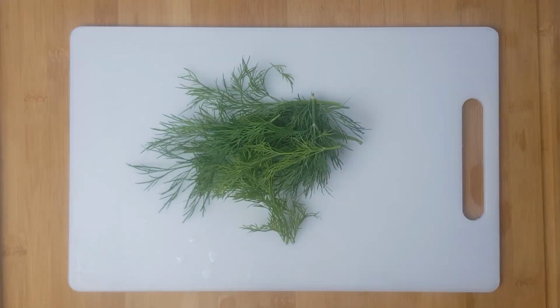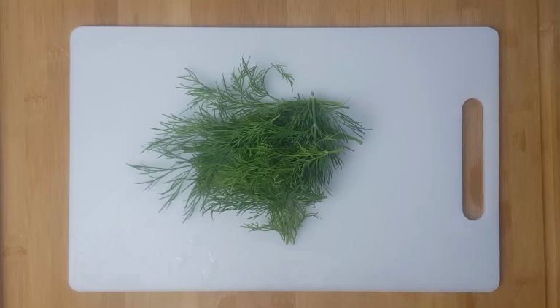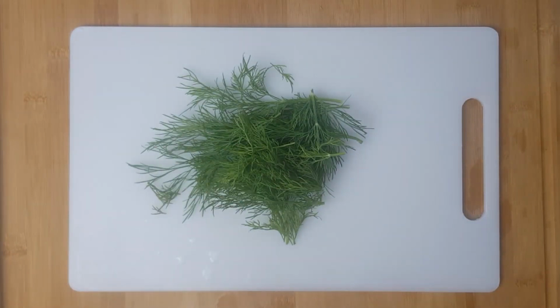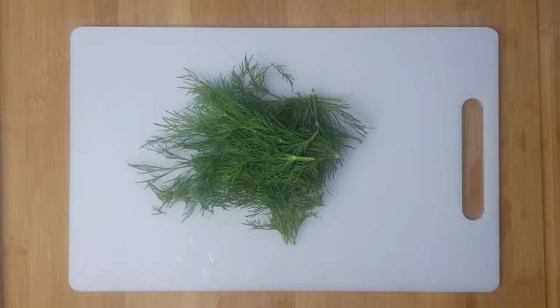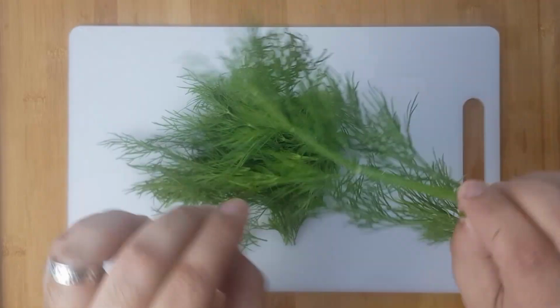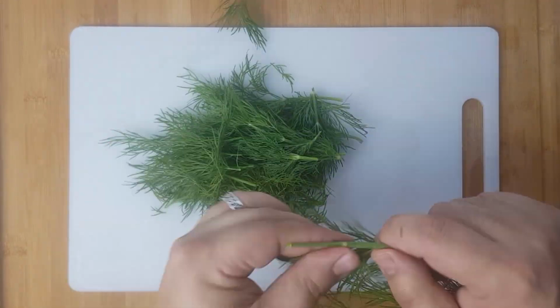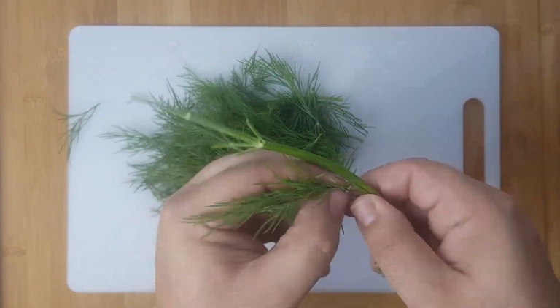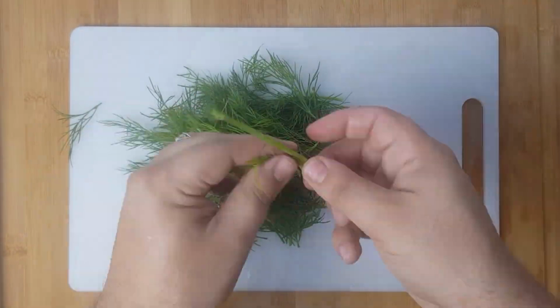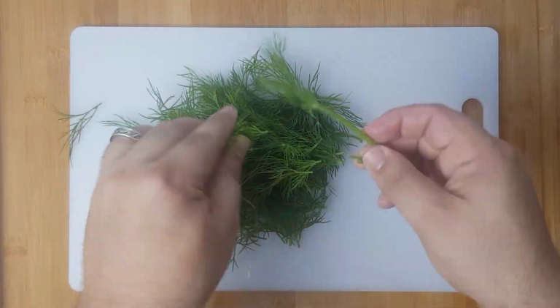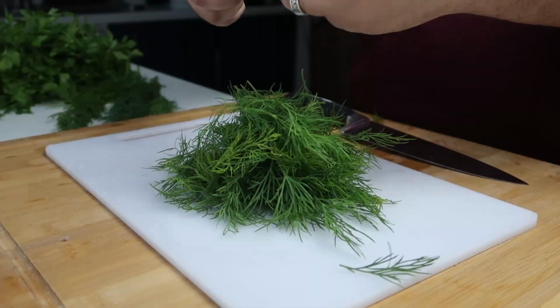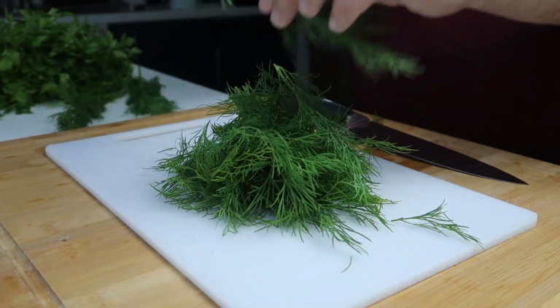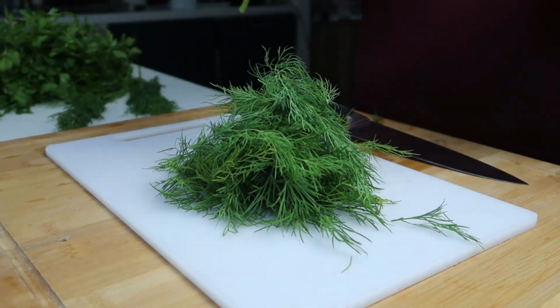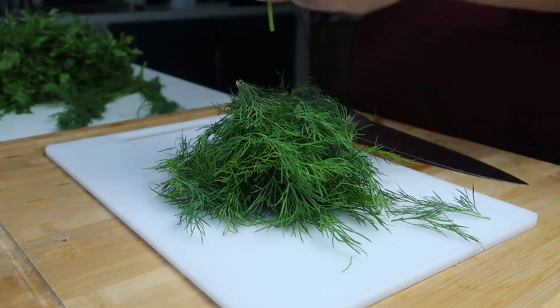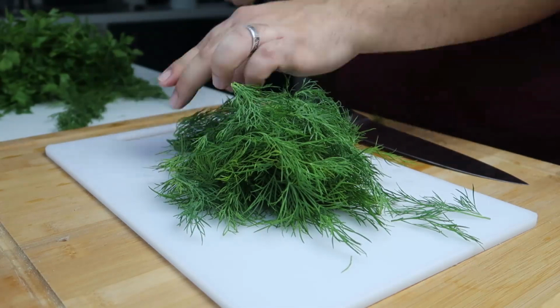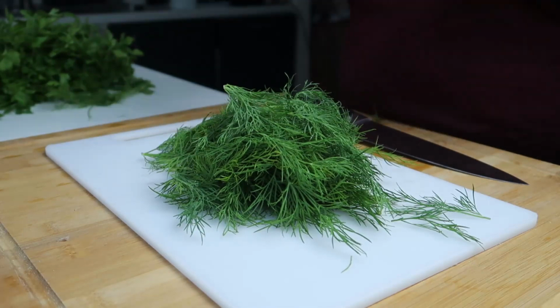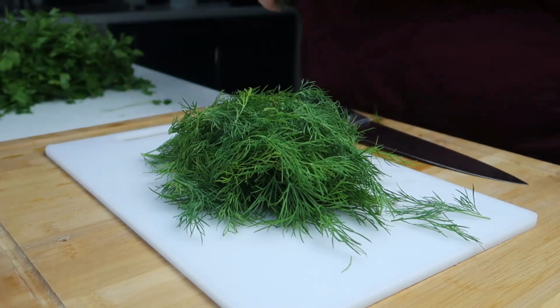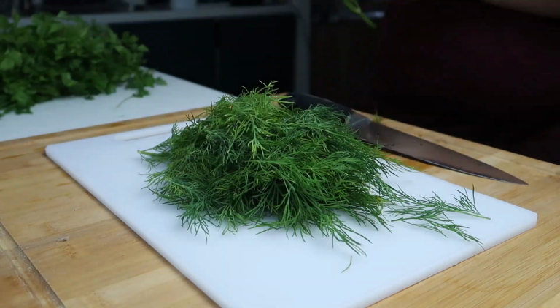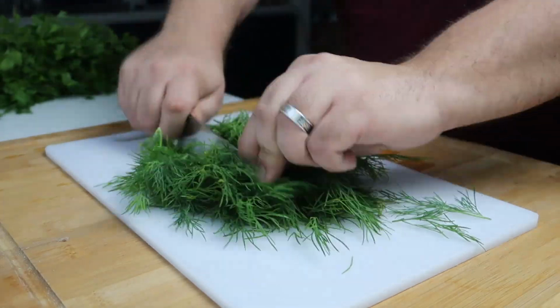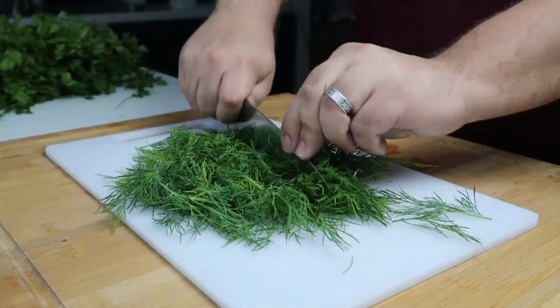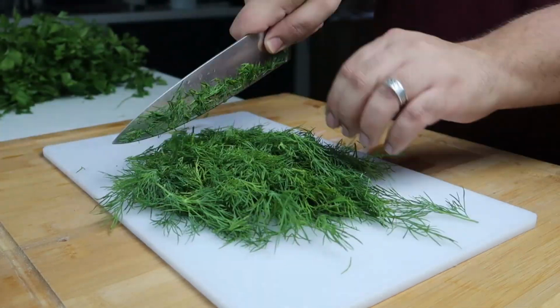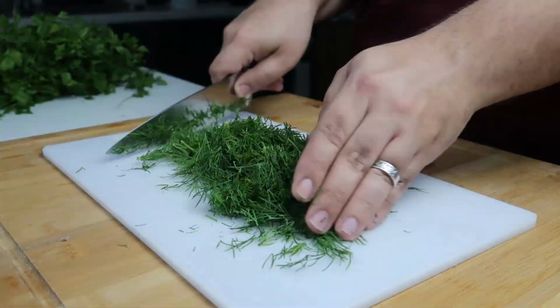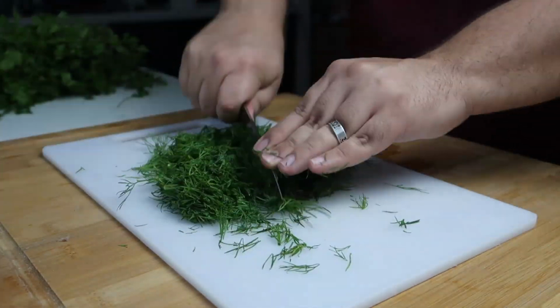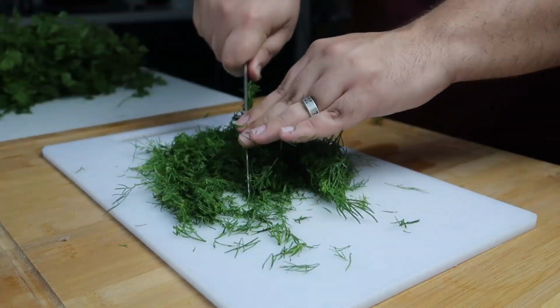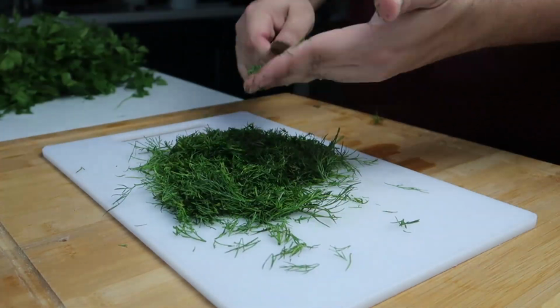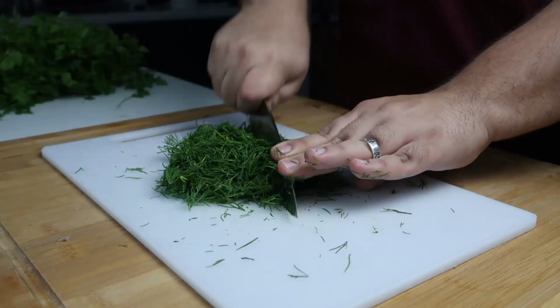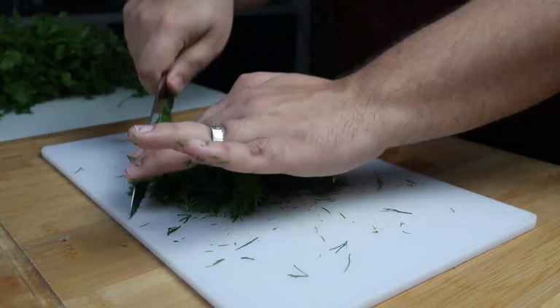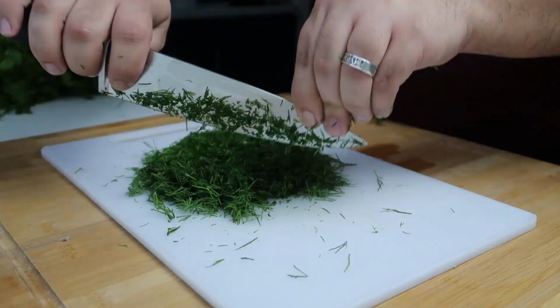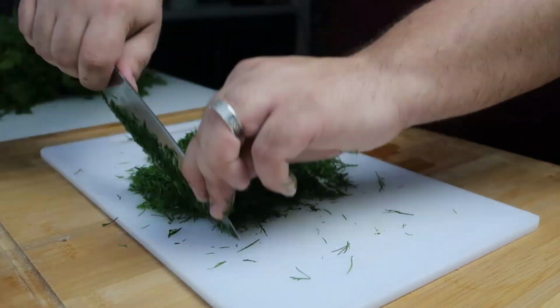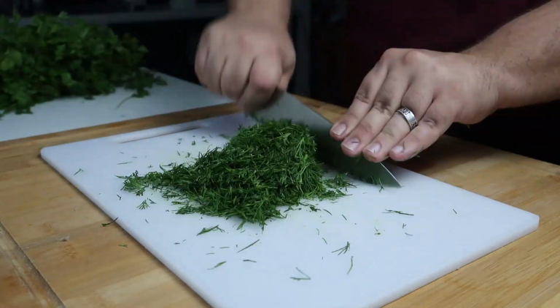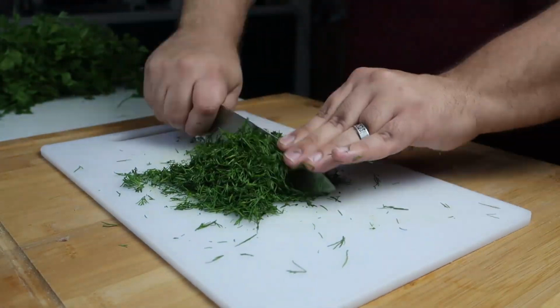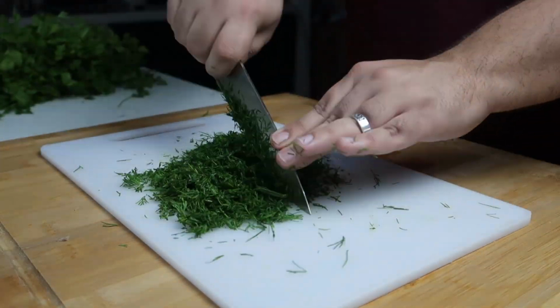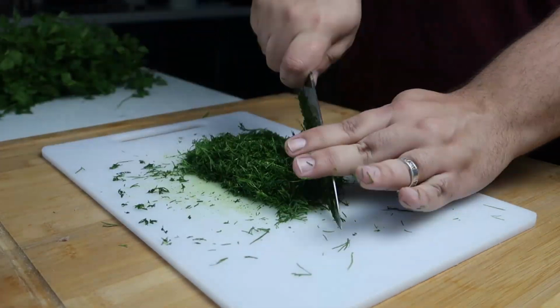For the dill, you'll need to strip all of the leaves off of the stalks. Grab the stalk and pull the leaves and they should come off easily. Once you have a large pile, finely chop the dill using a sharp knife. You need about half a cup of chopped dill.